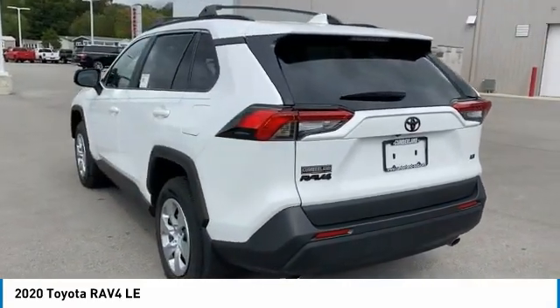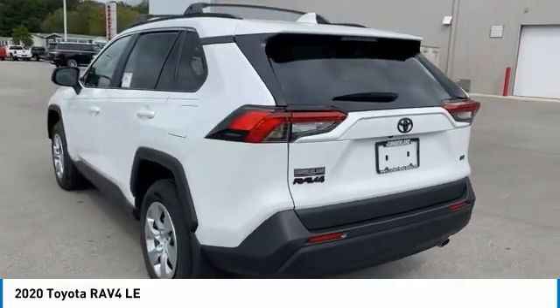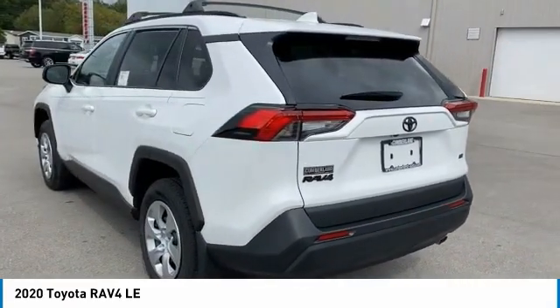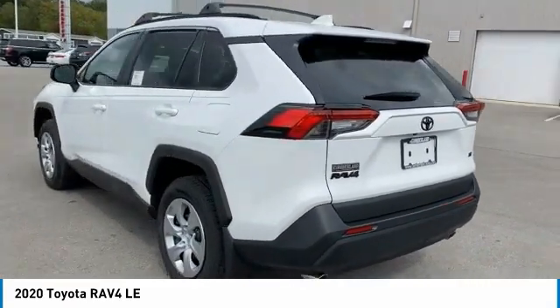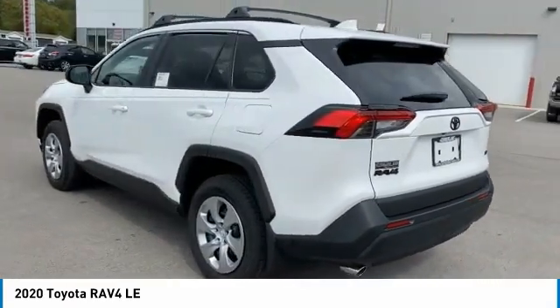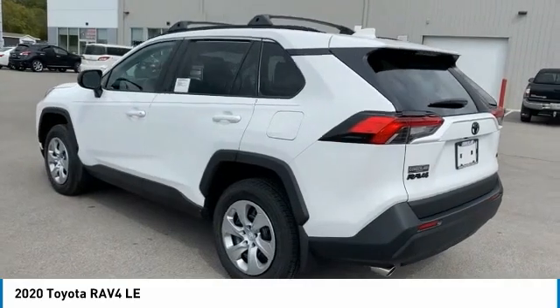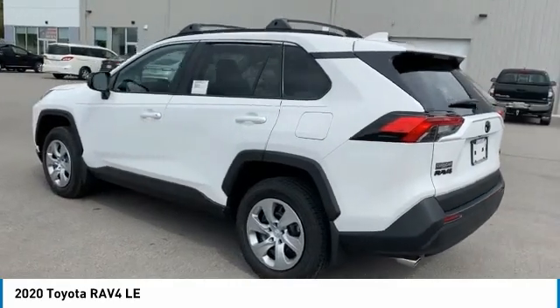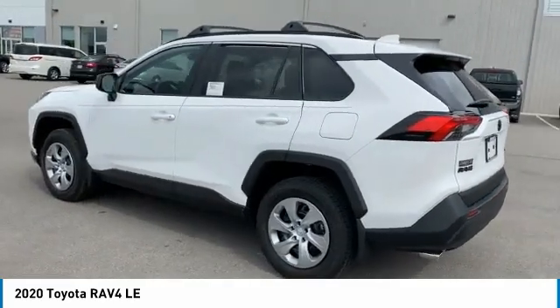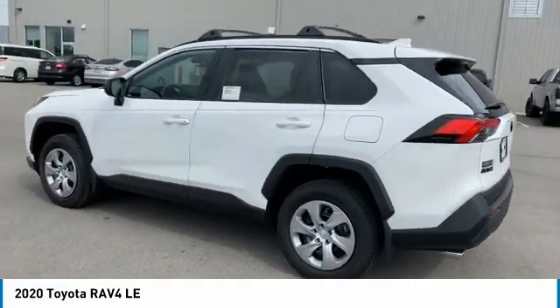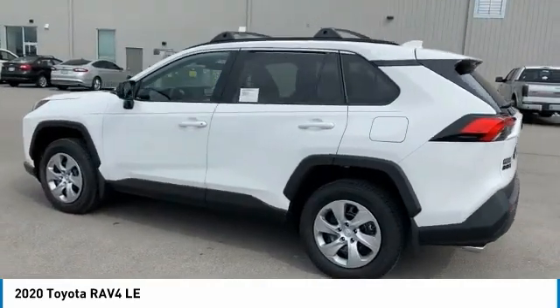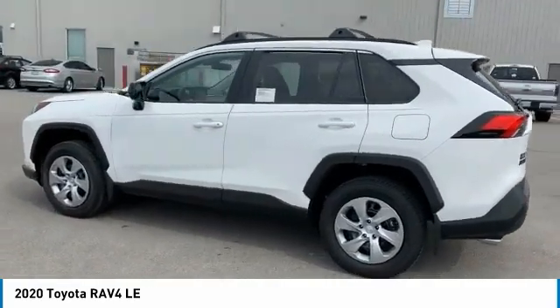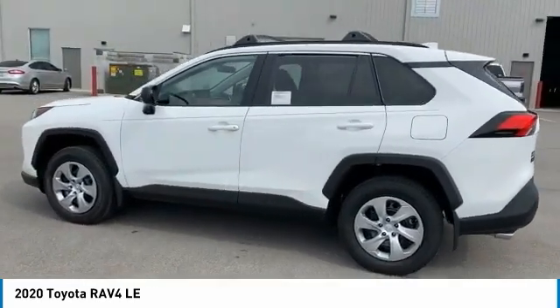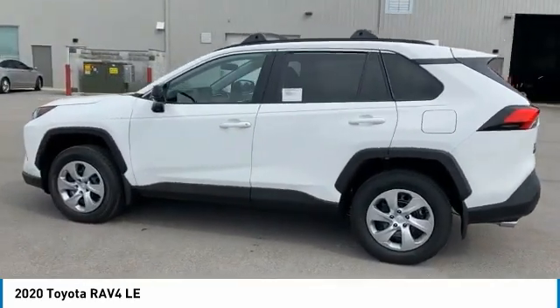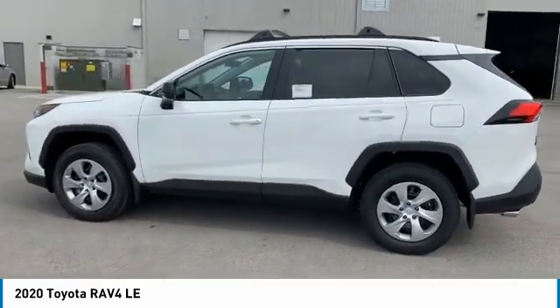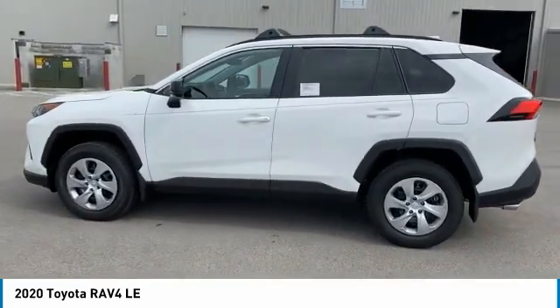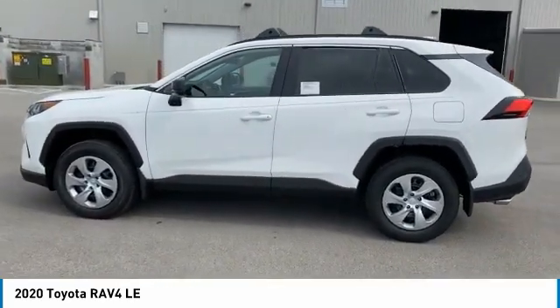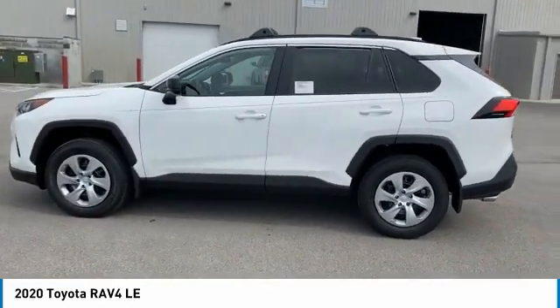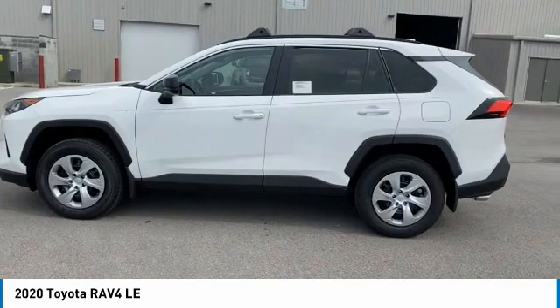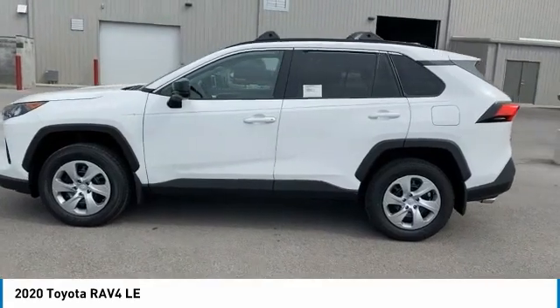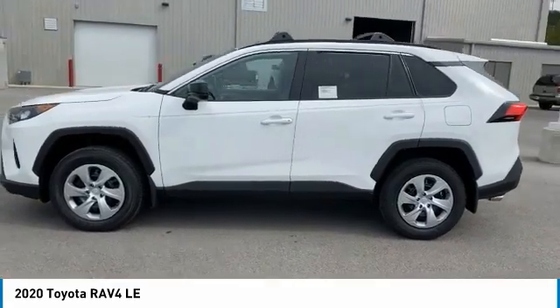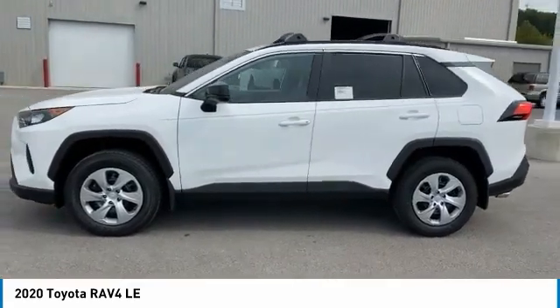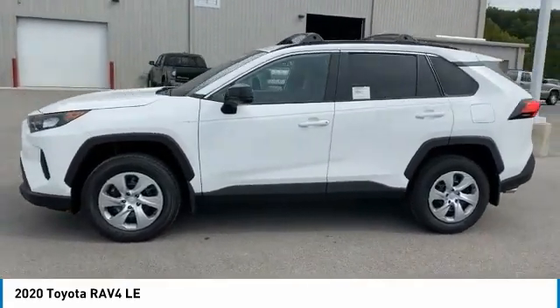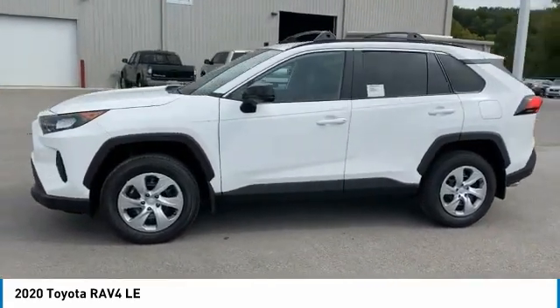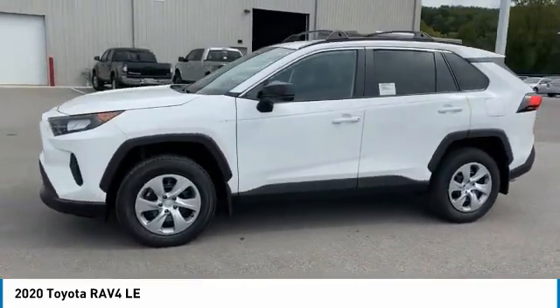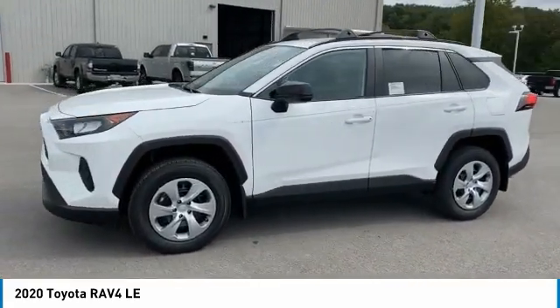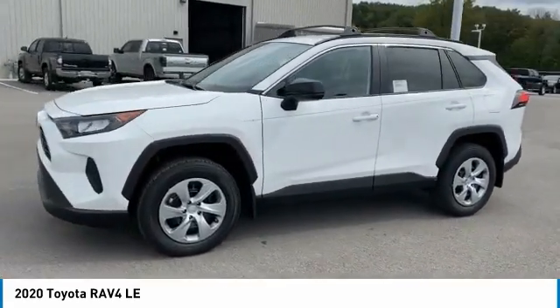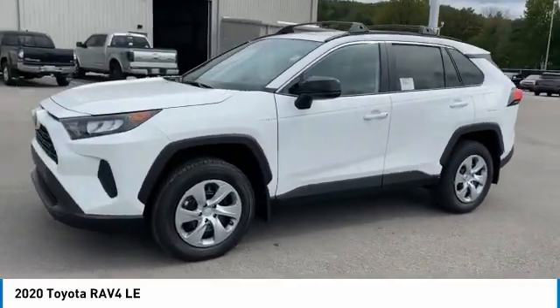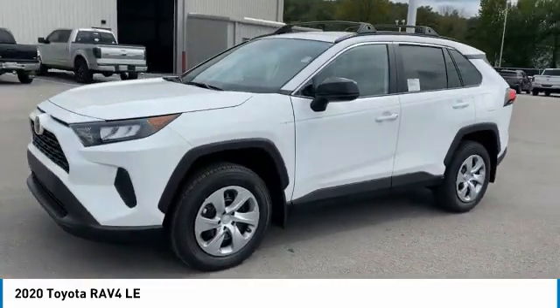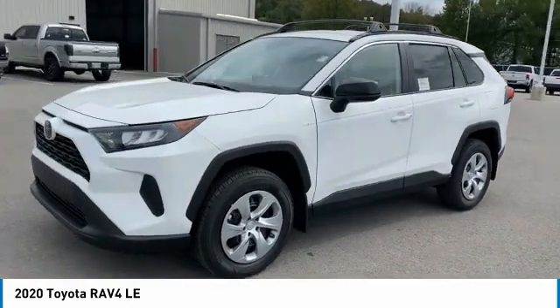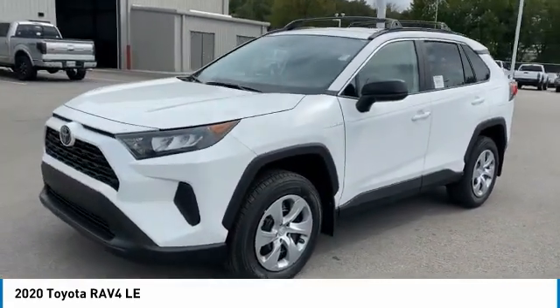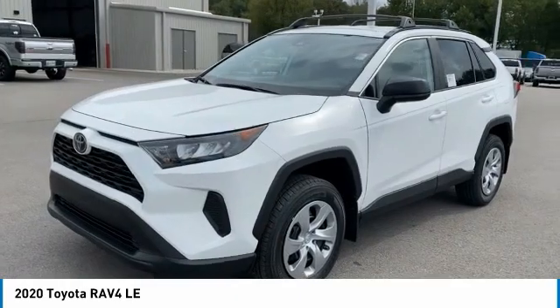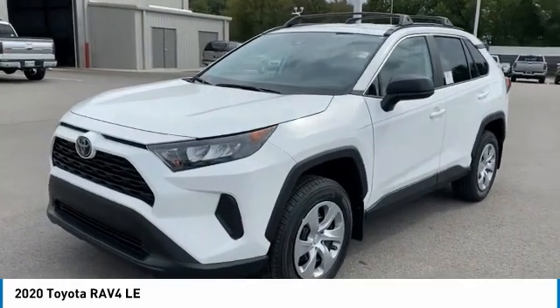Tire pressure monitoring system, electronic stability control, roof rails, brake assist, traction control, stability control, remote keyless entry, battery saver, power brakes, braking assist.